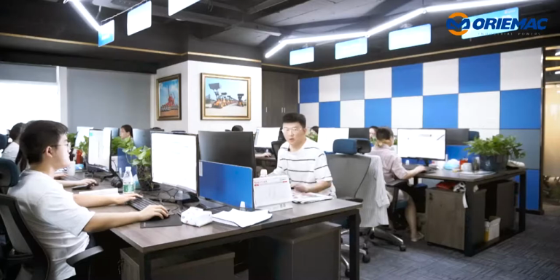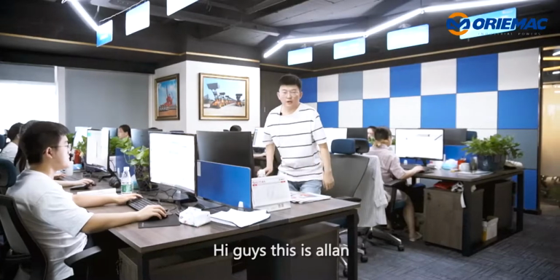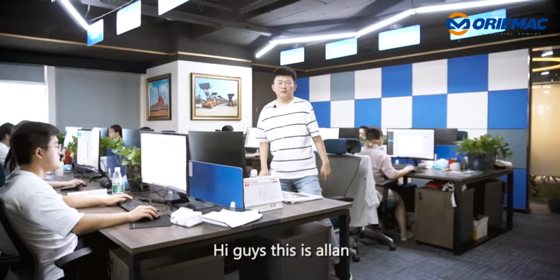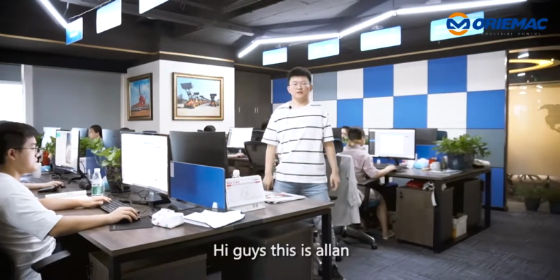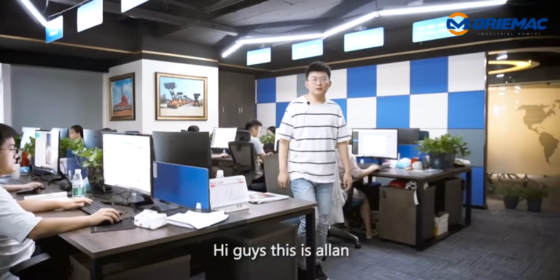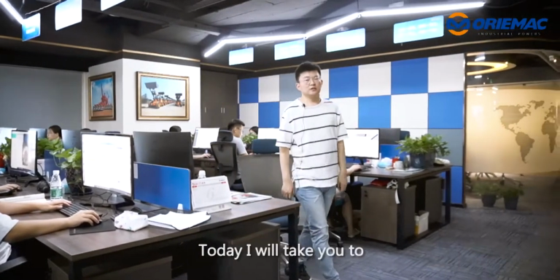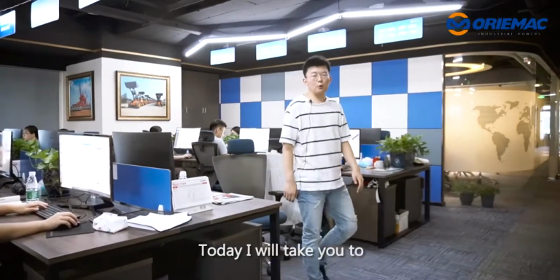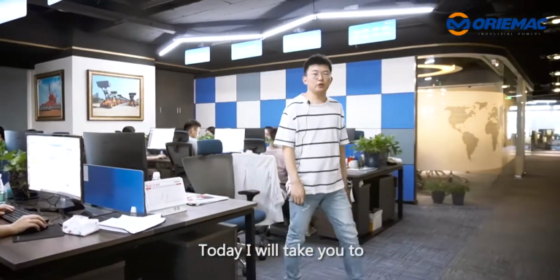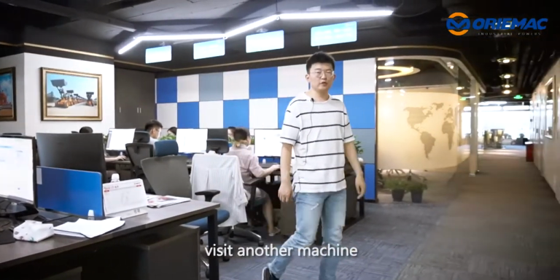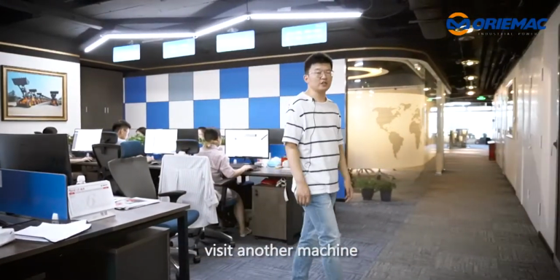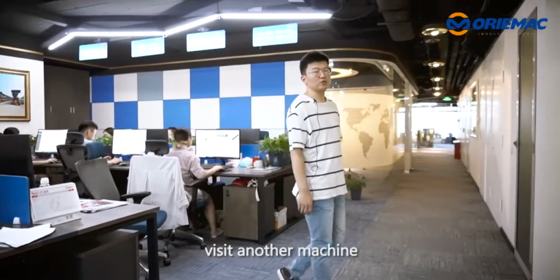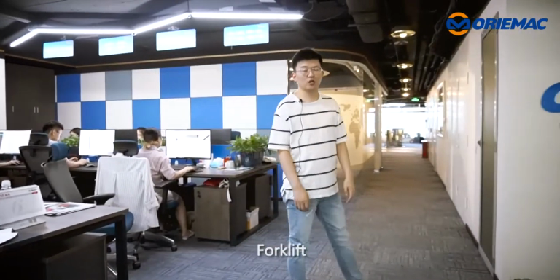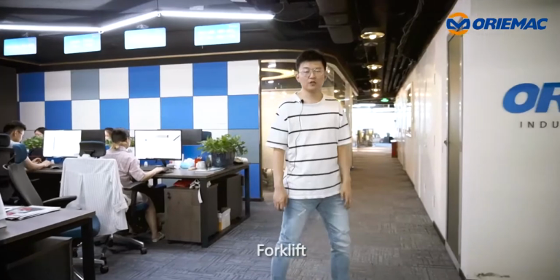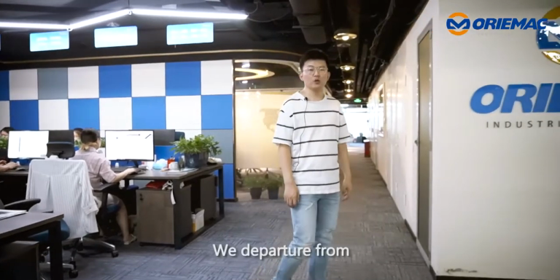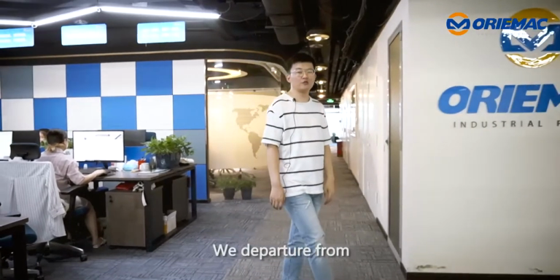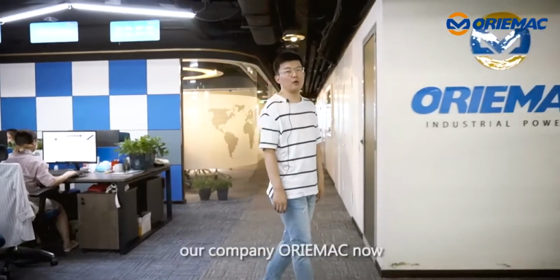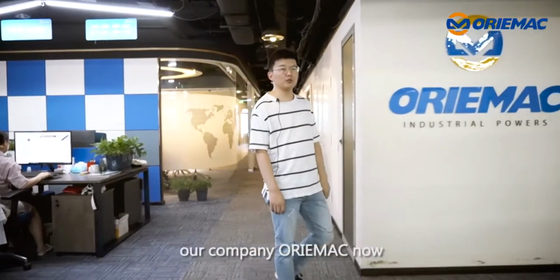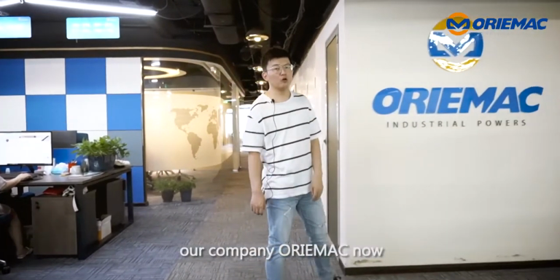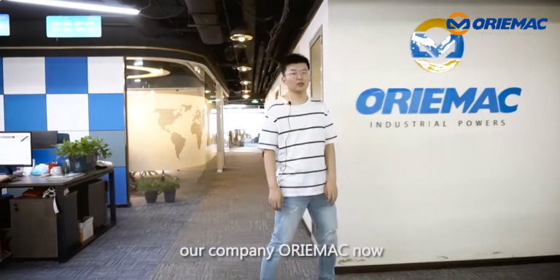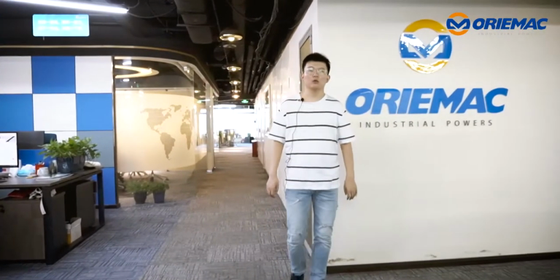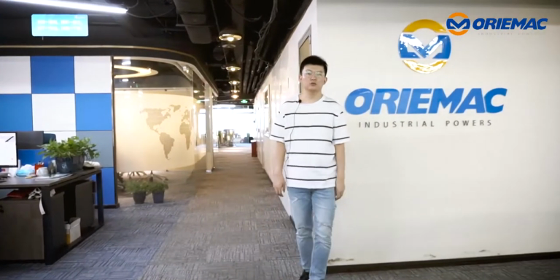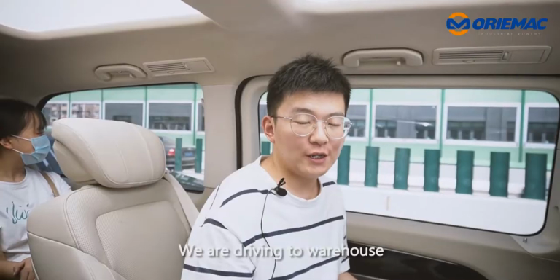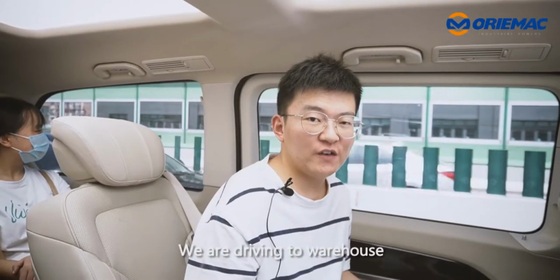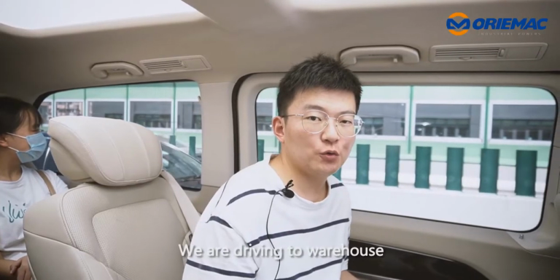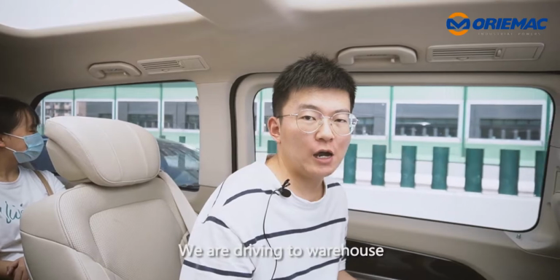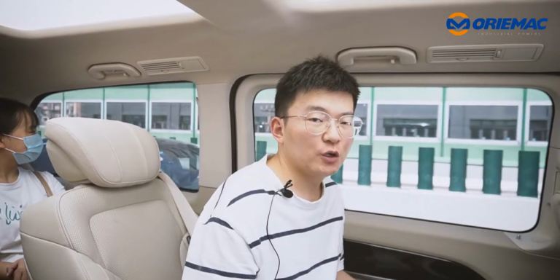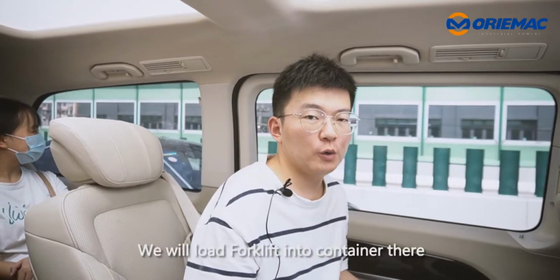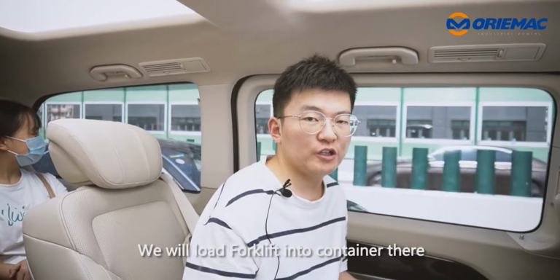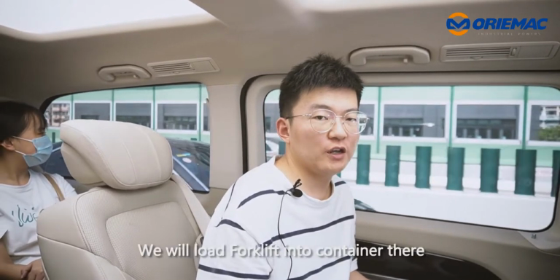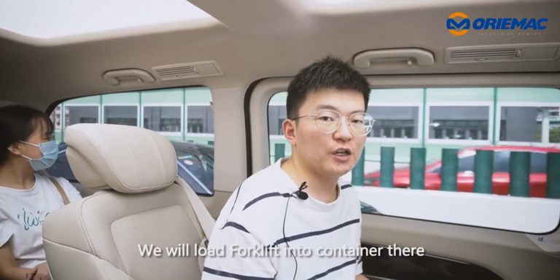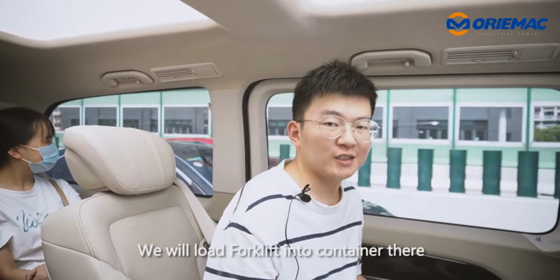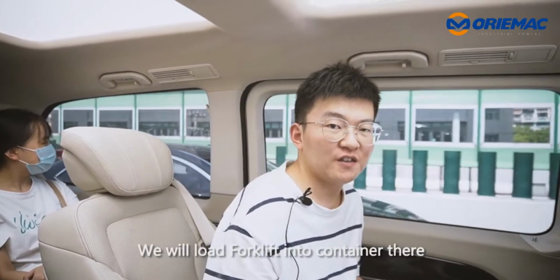Hi guys, this is Alan. Today I will take you to visit another machine — a forklift. We departed from our company, and now we are driving to the warehouse where we will load the forklift into a container.